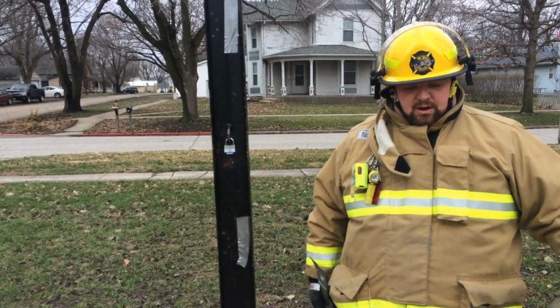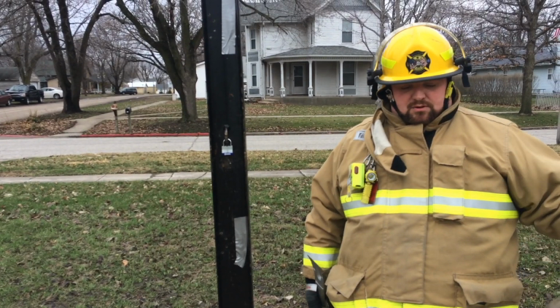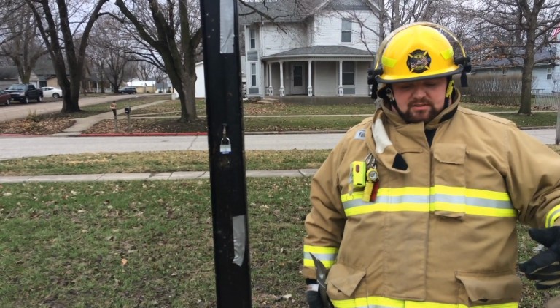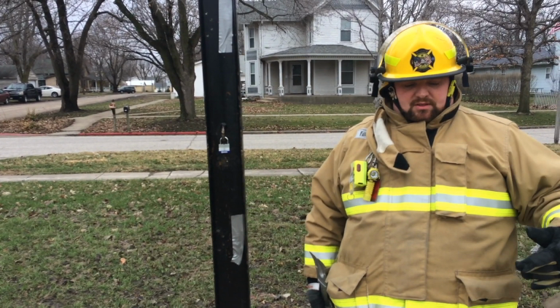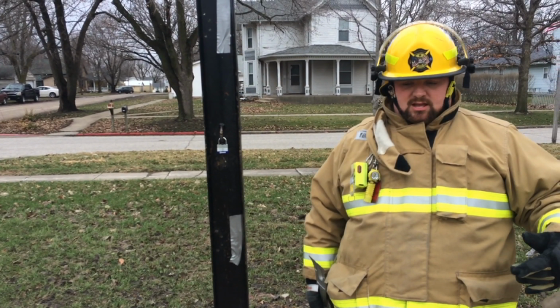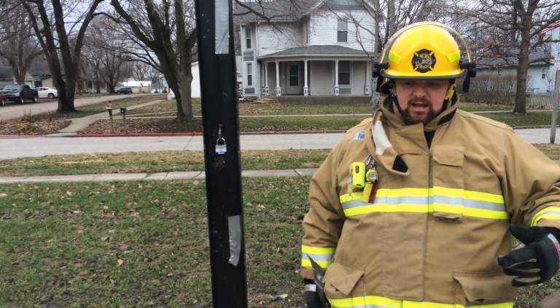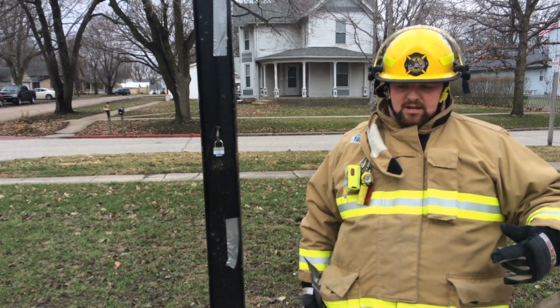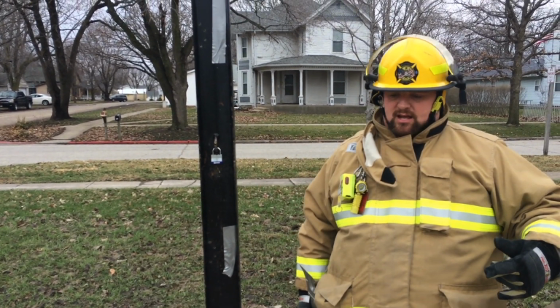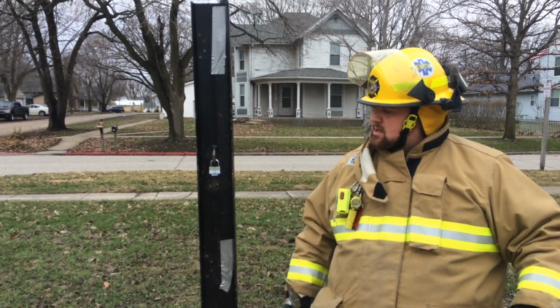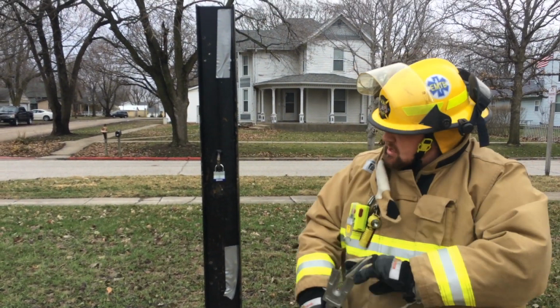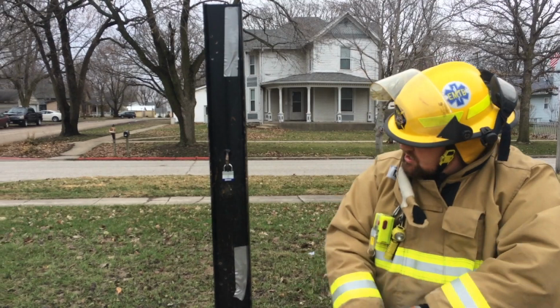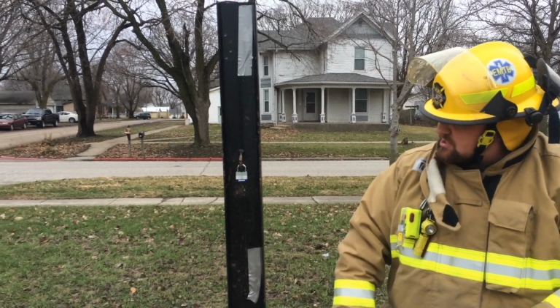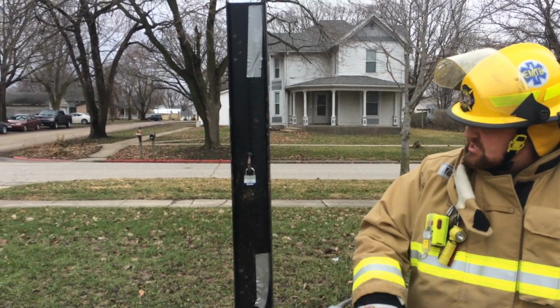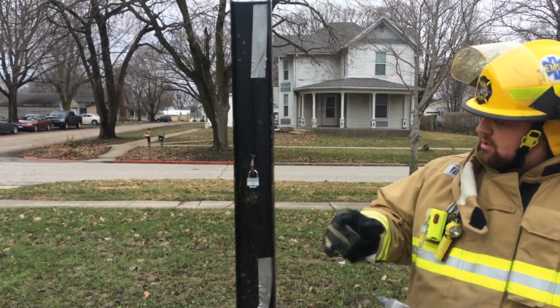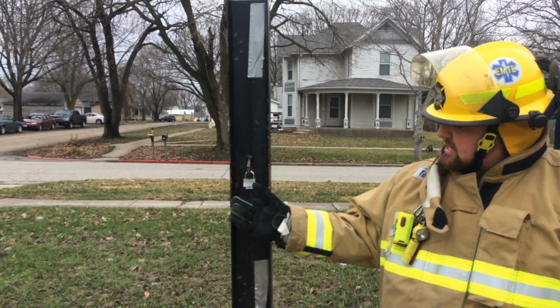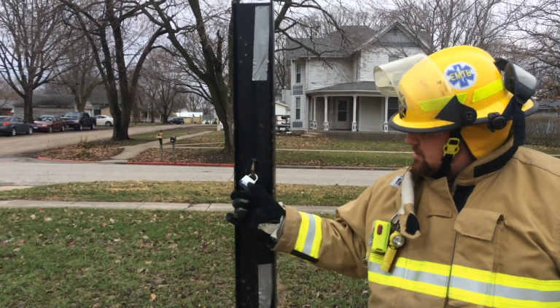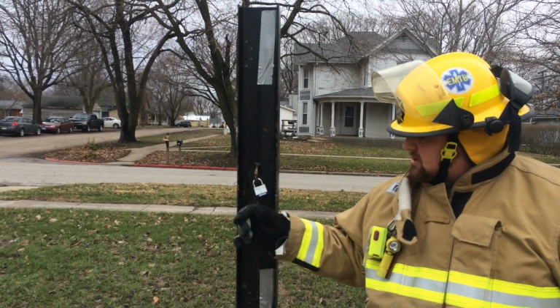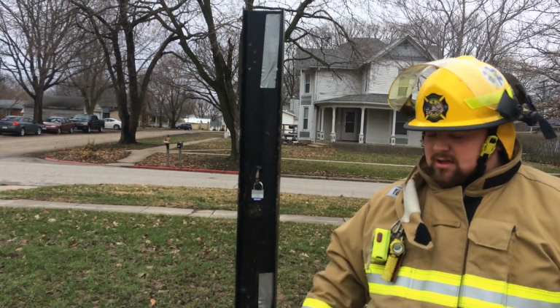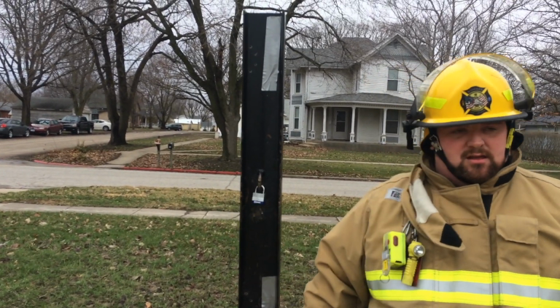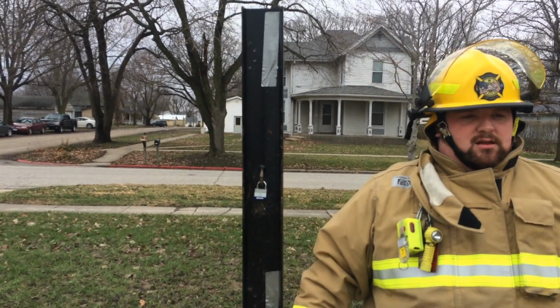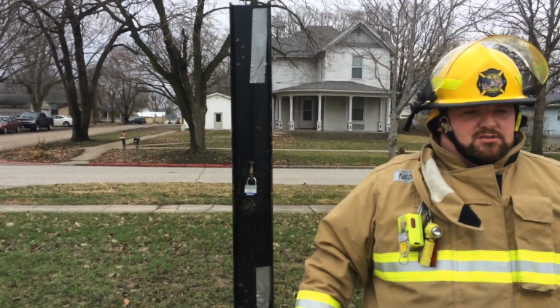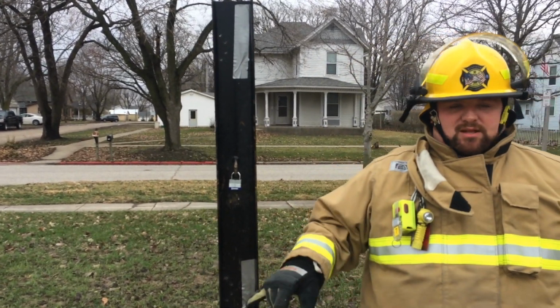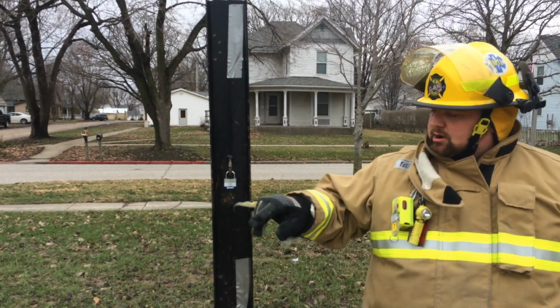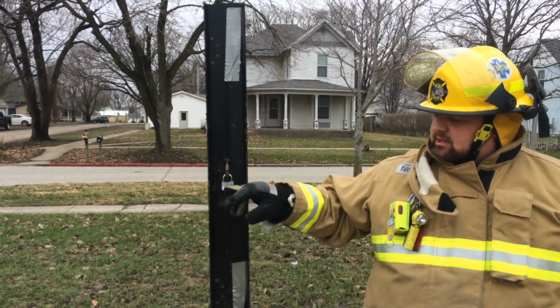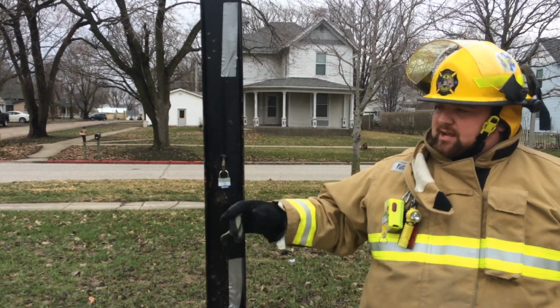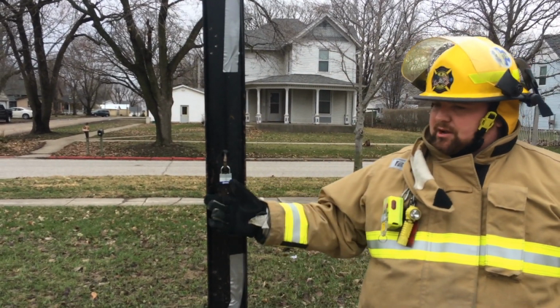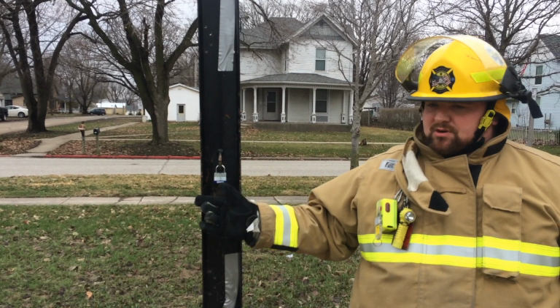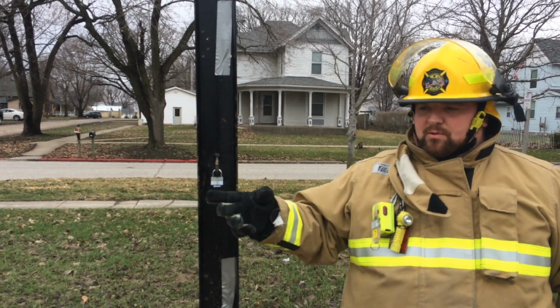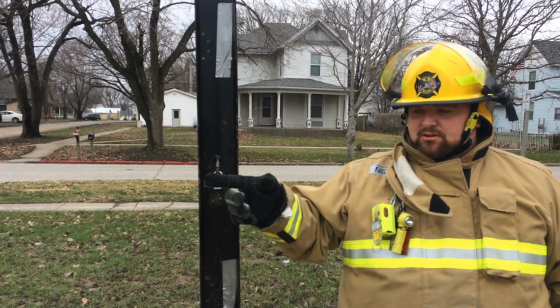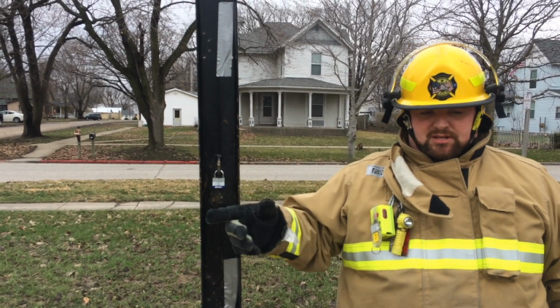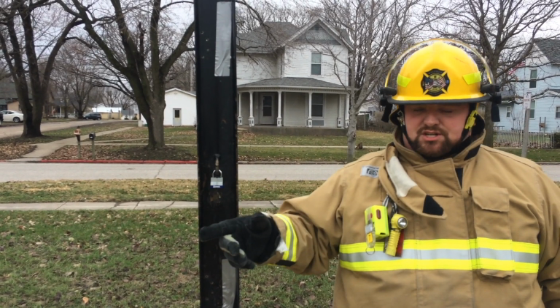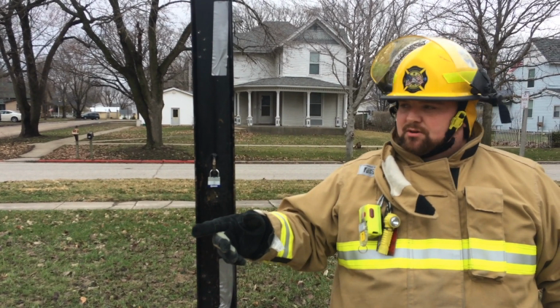But if you come up to something and this one has a smaller hasp to it, so it might be a little harder to get the pike in or get a good purchase point without the tool he's going to show you.